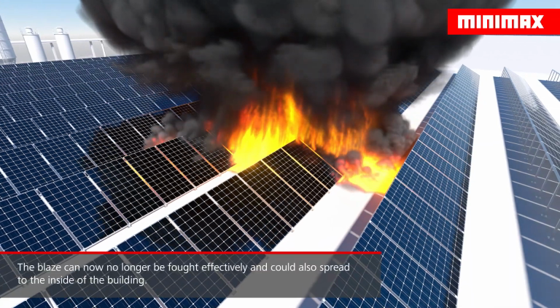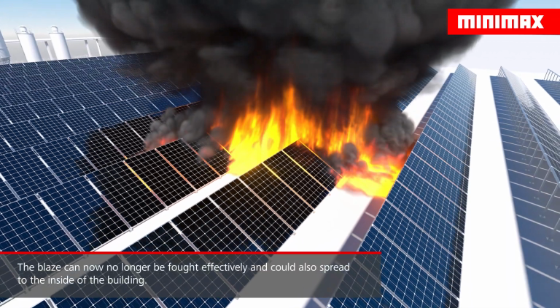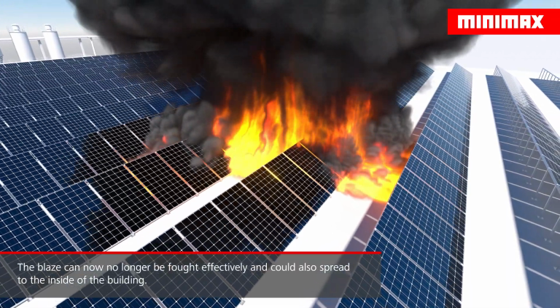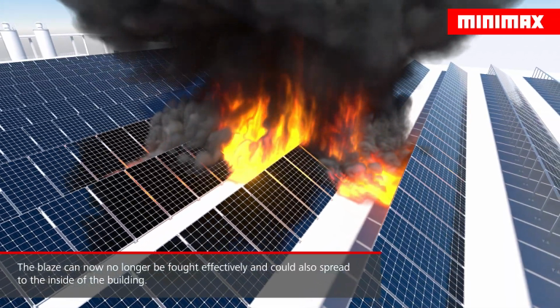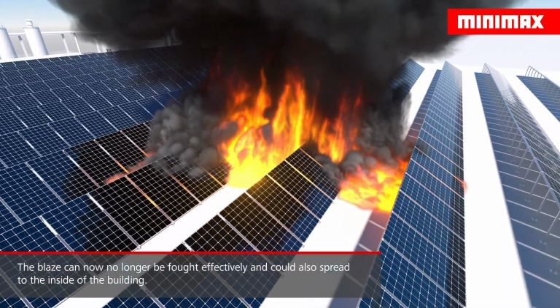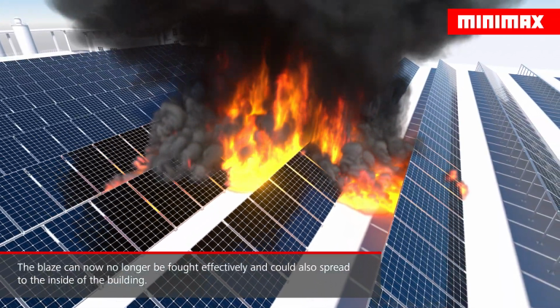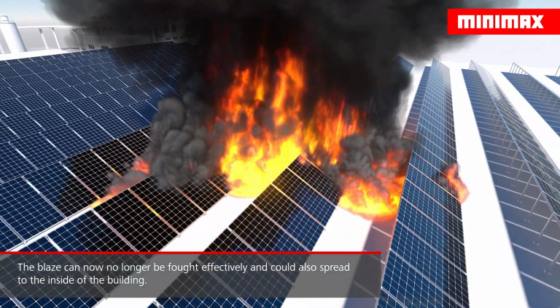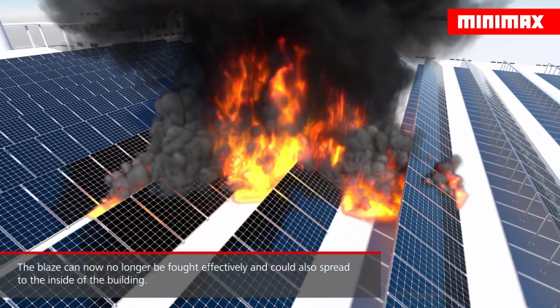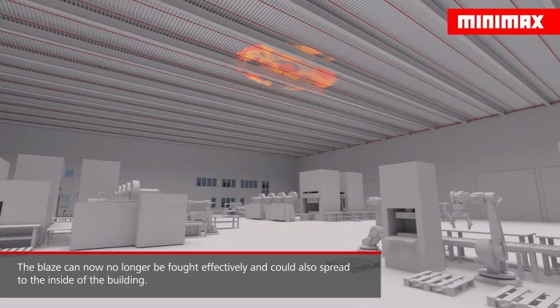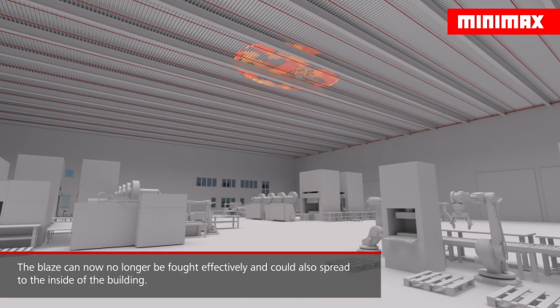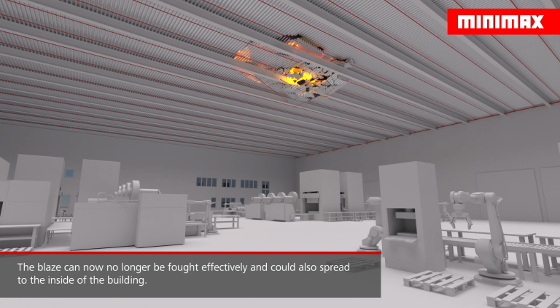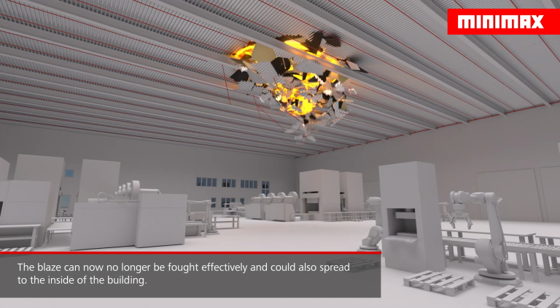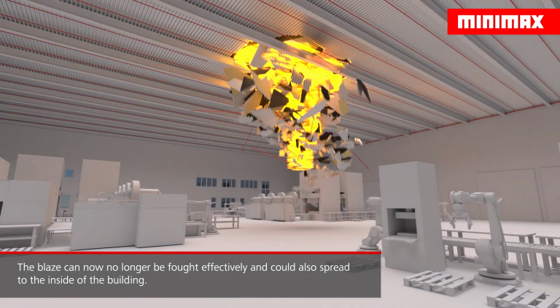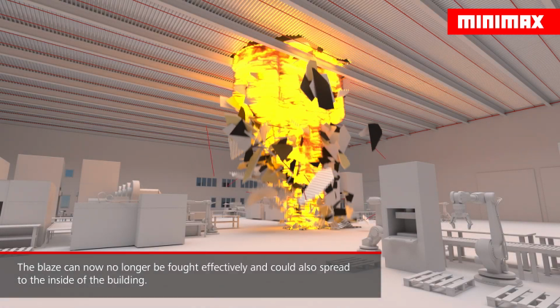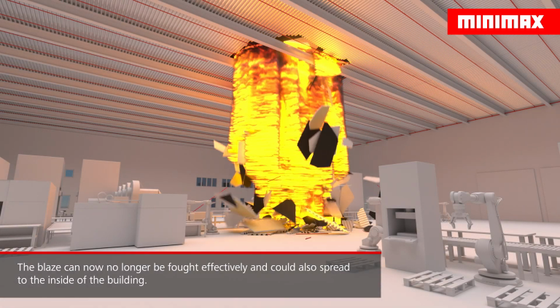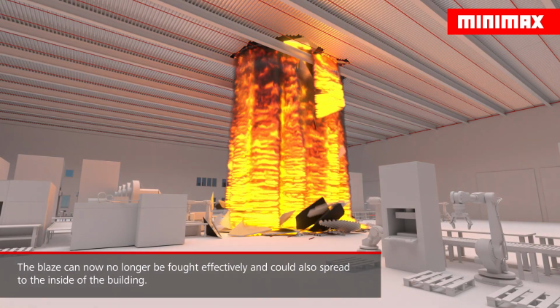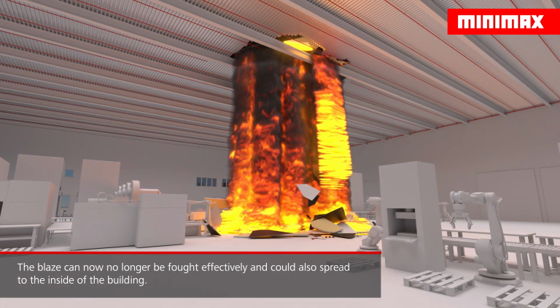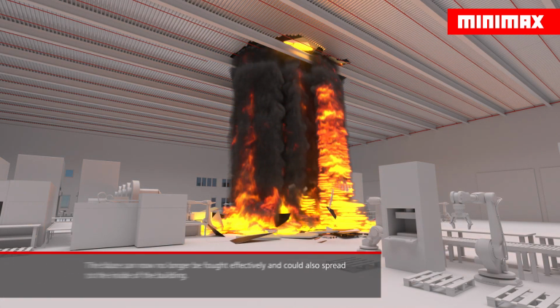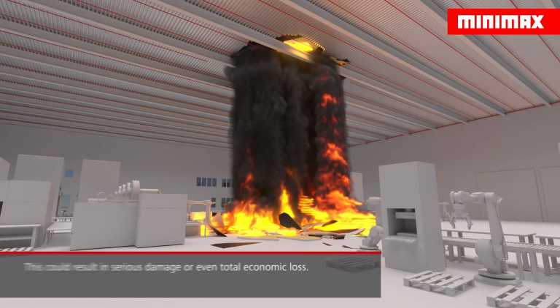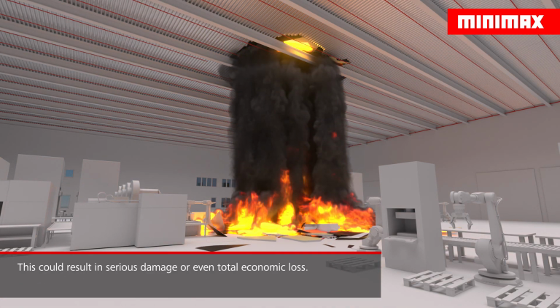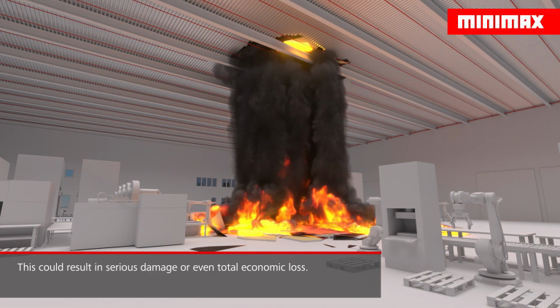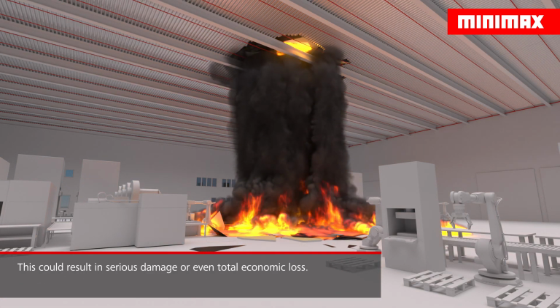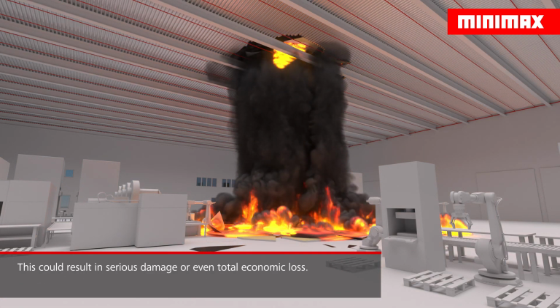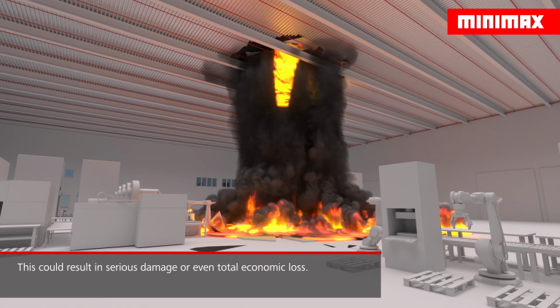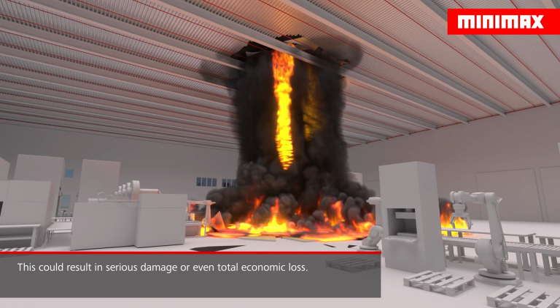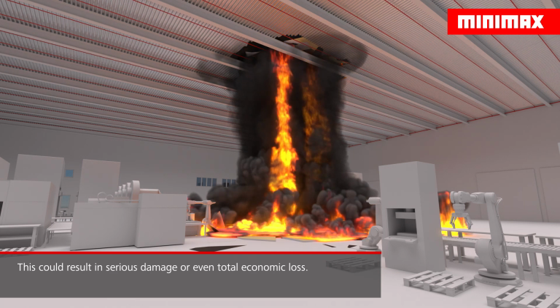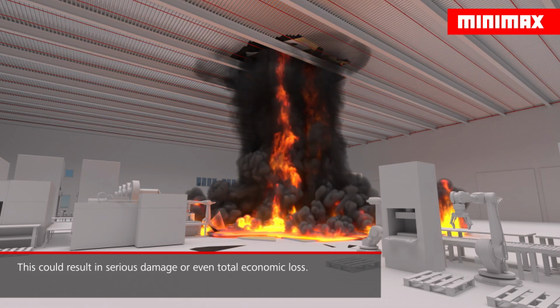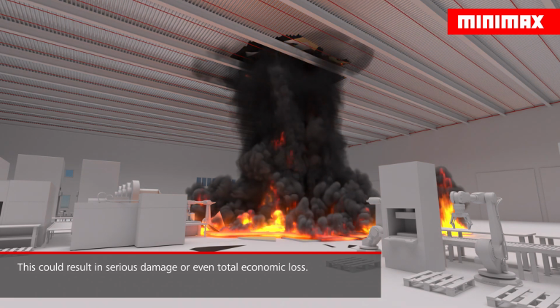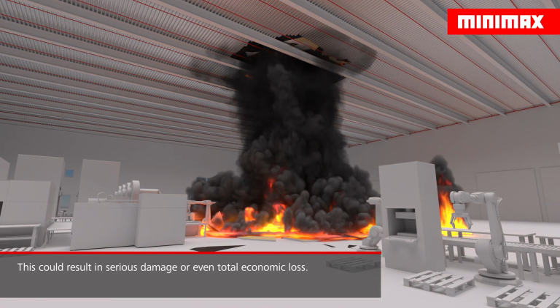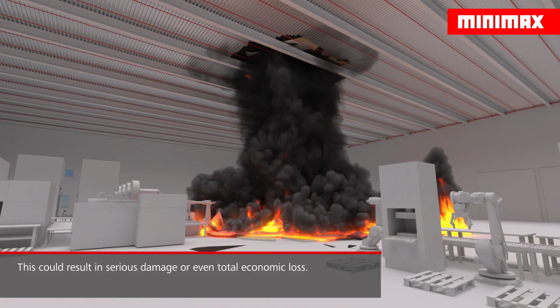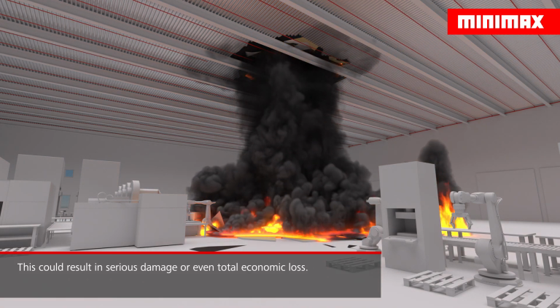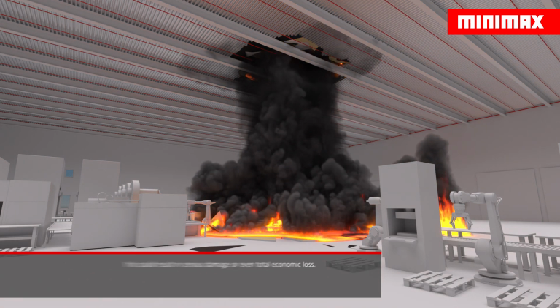If such an event occurs, the fire cannot be contained effectively anymore by the fire brigade and may even spread to the inside of the building. This could result in serious damages or even total economic loss.